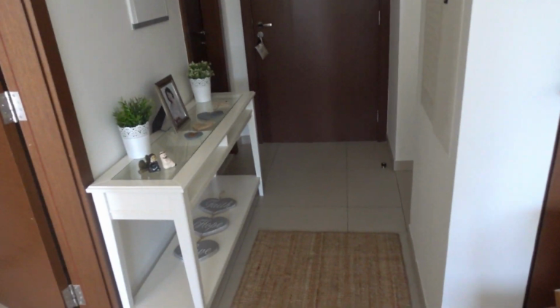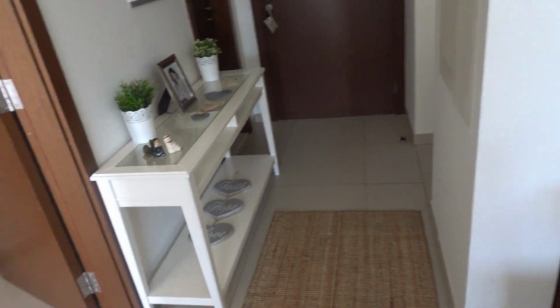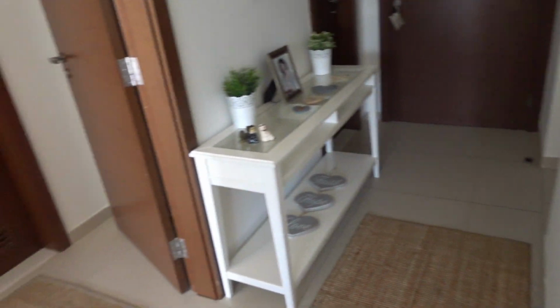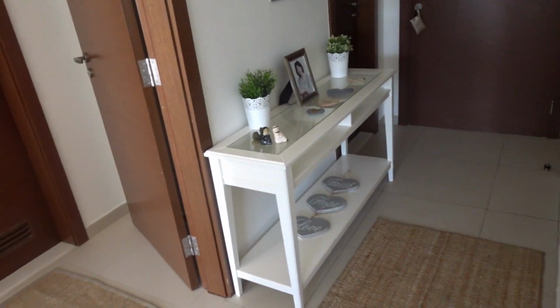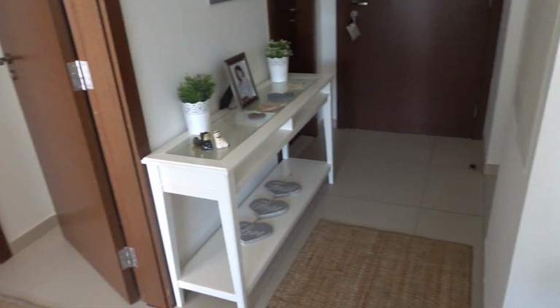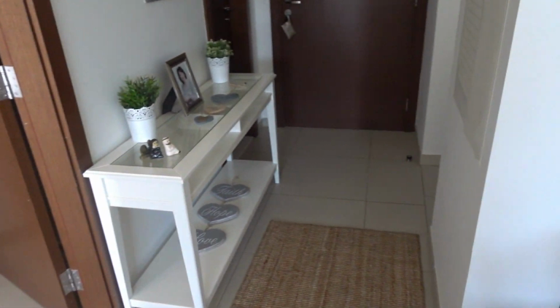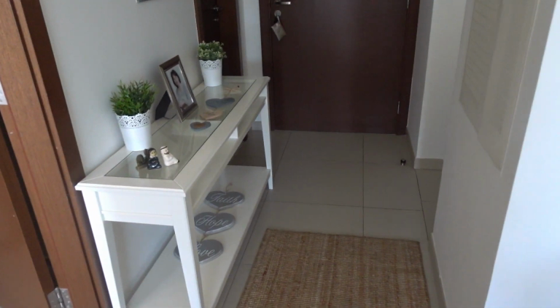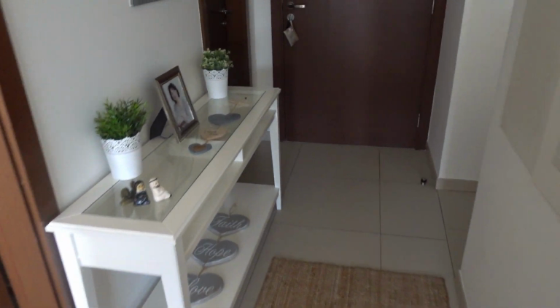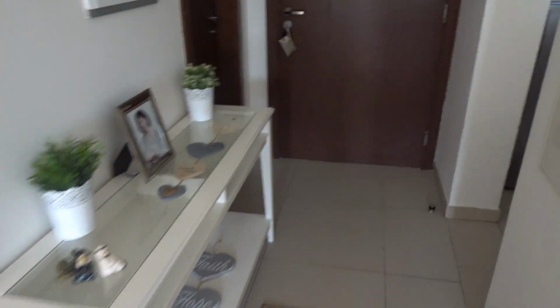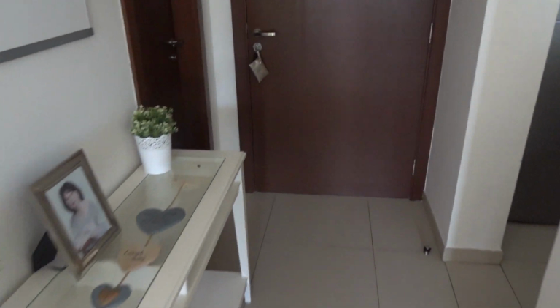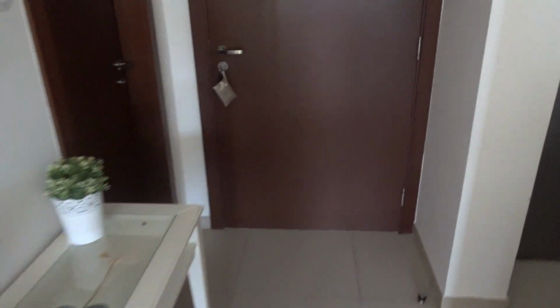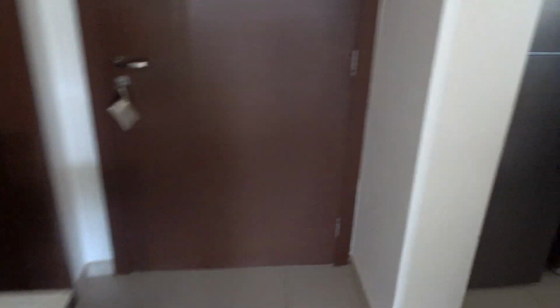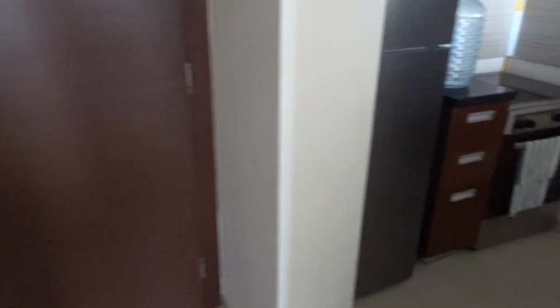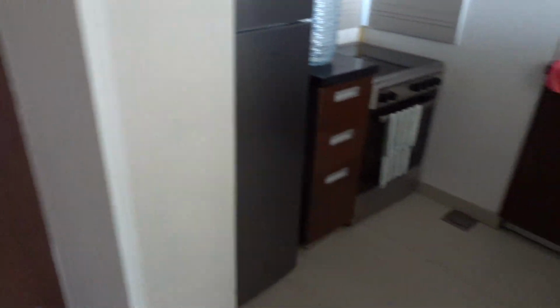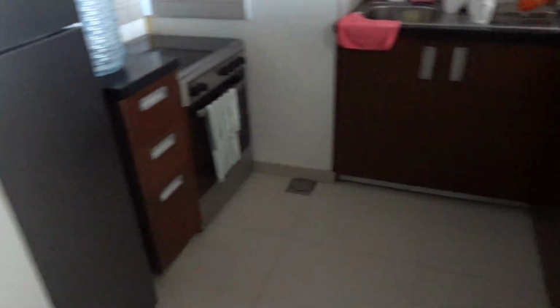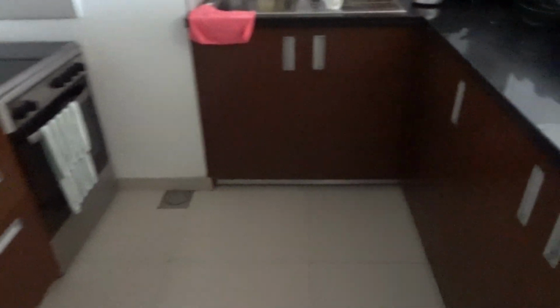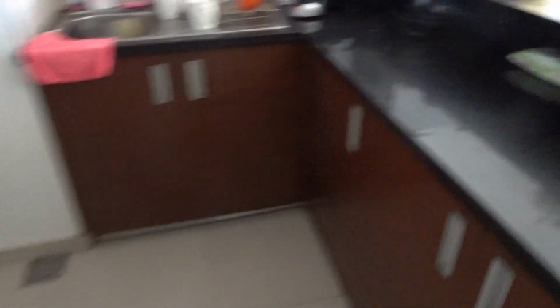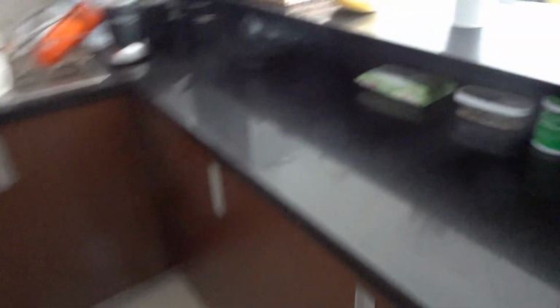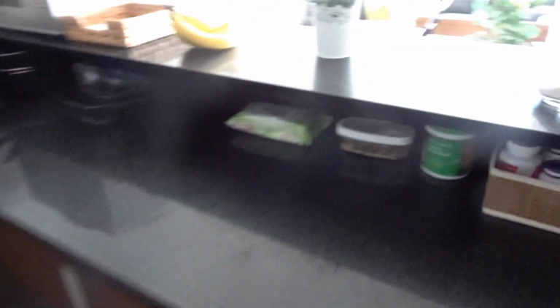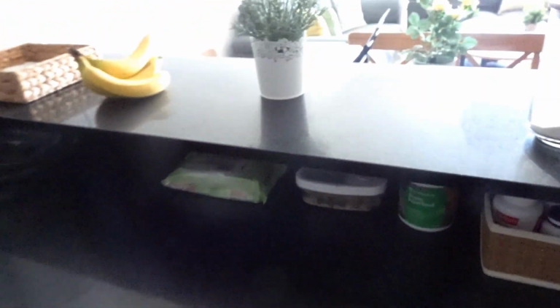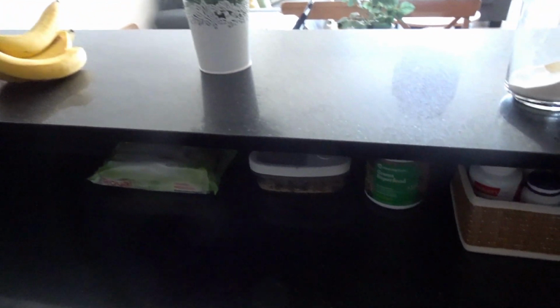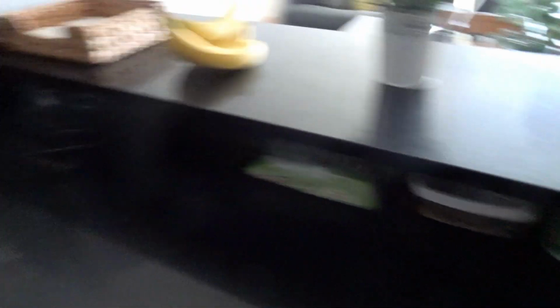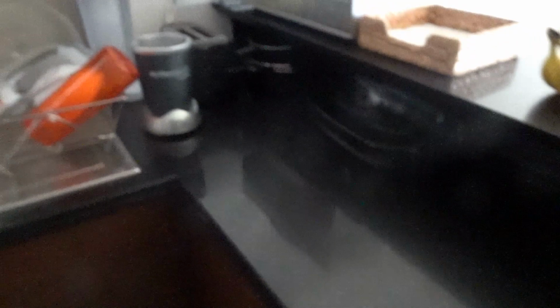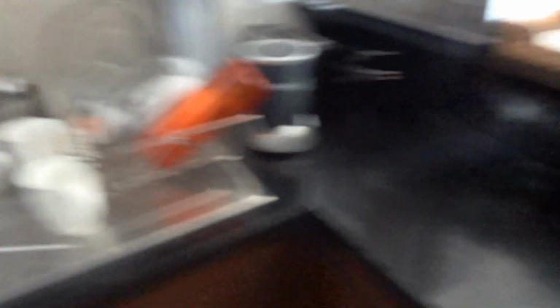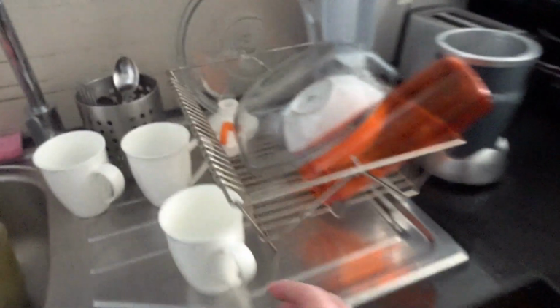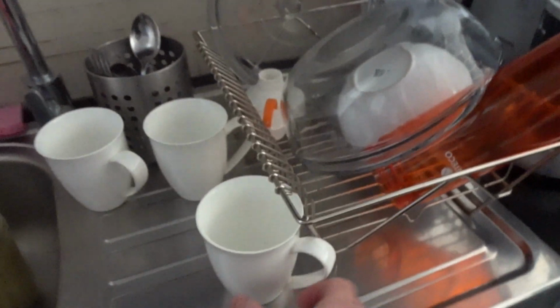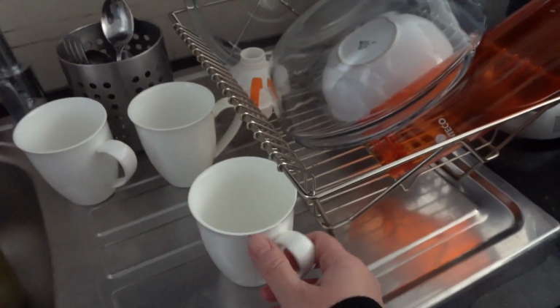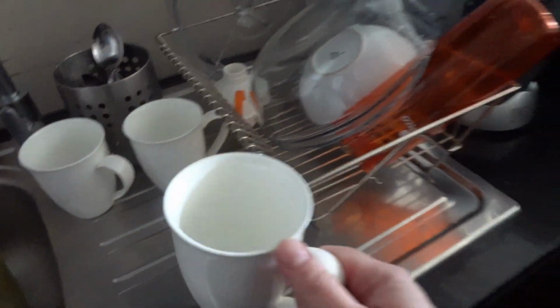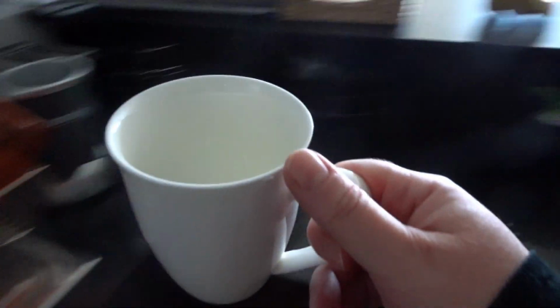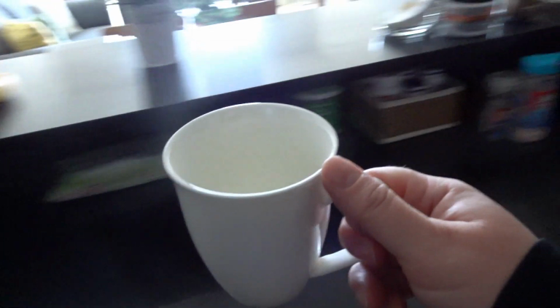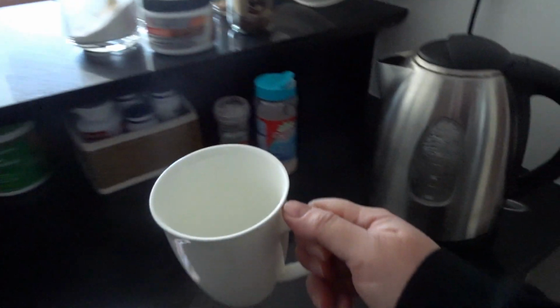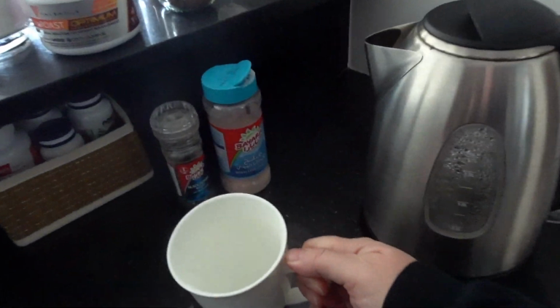Then I head through to the kitchen for the most important part of the morning — my first cup of coffee. I really enjoy coffee and especially the first cup, so here's me making my first cup of coffee, which I thoroughly look forward to.